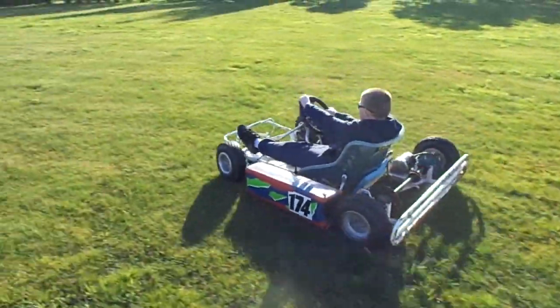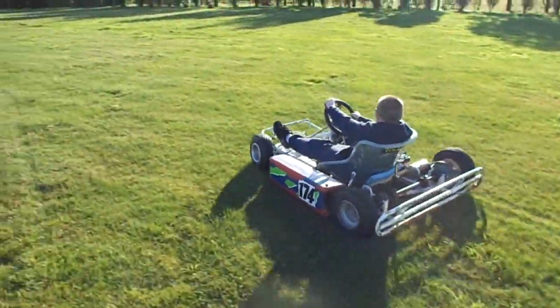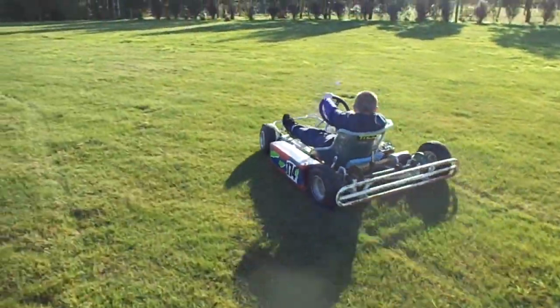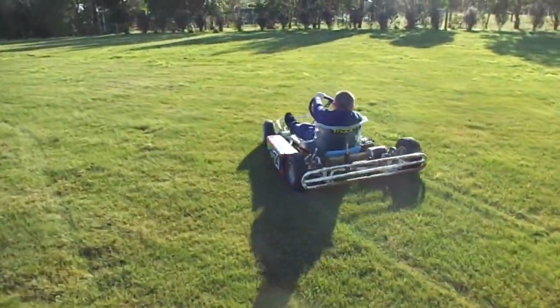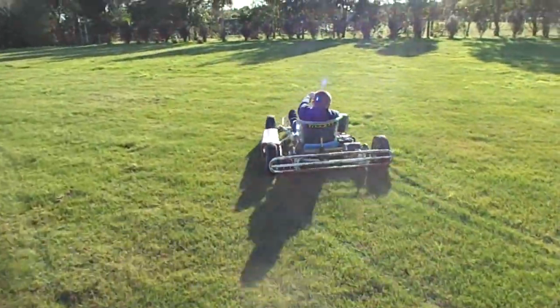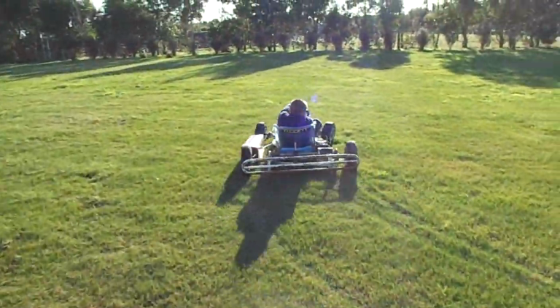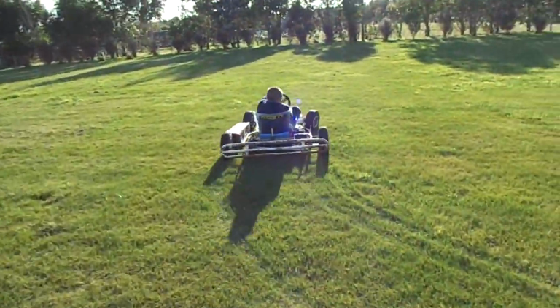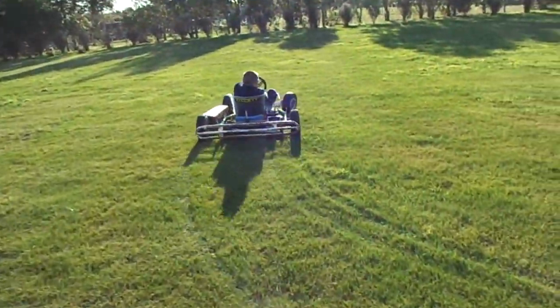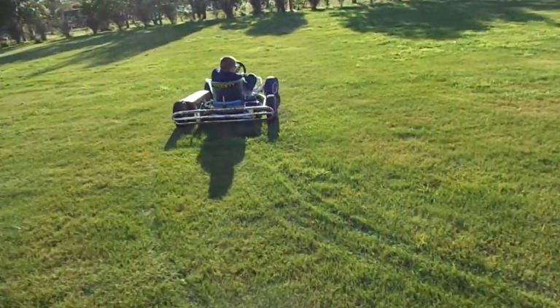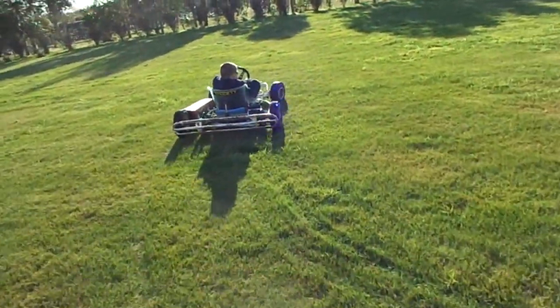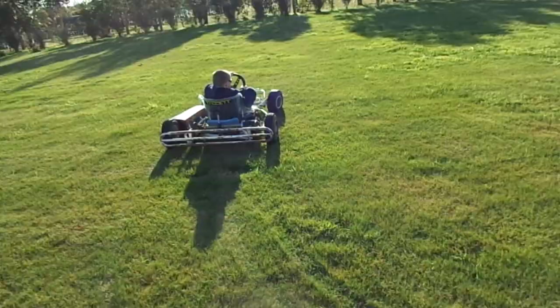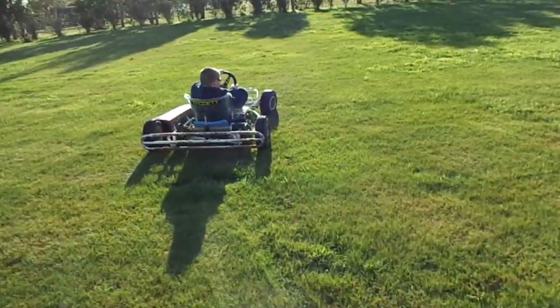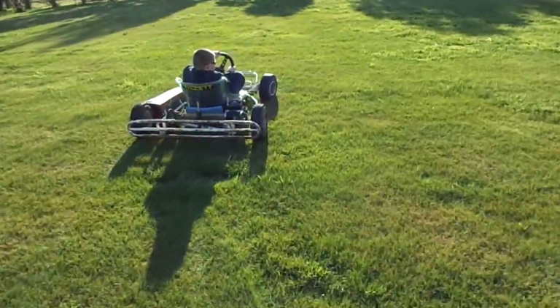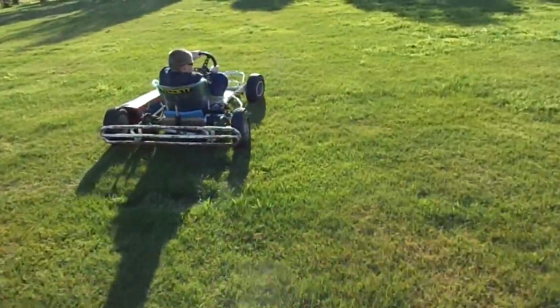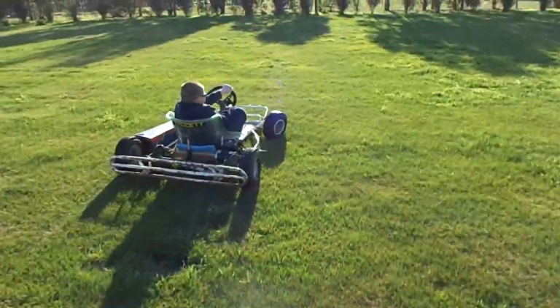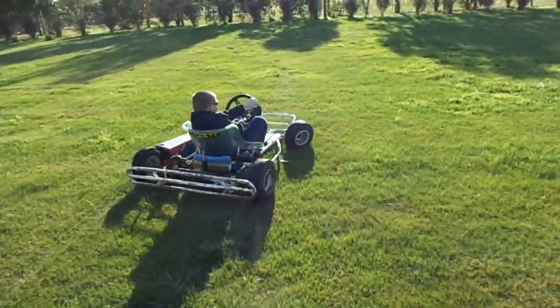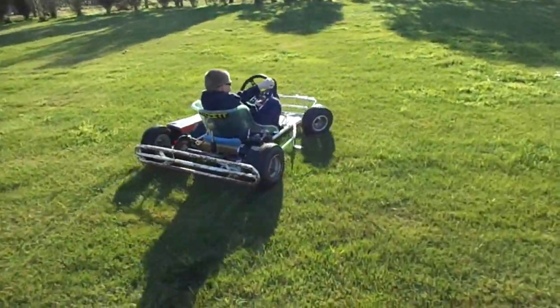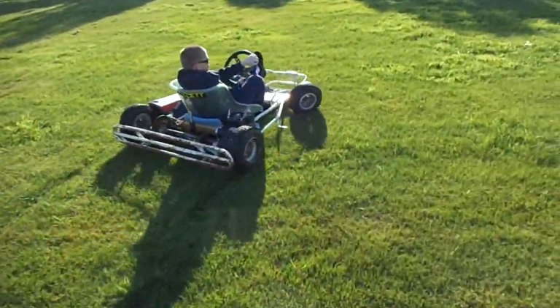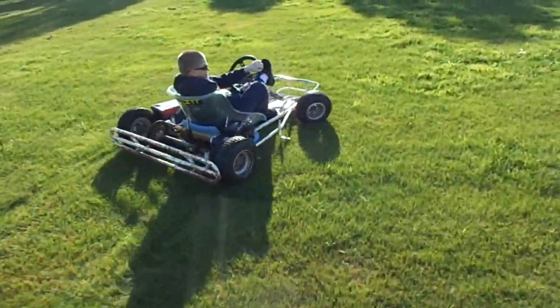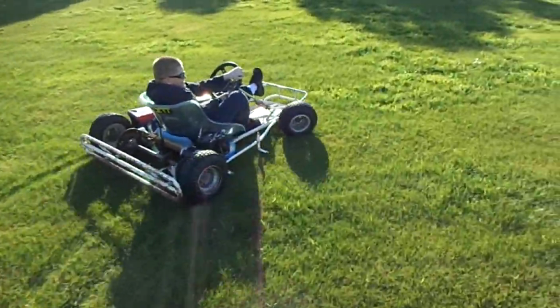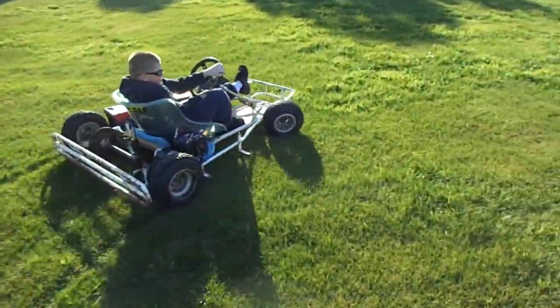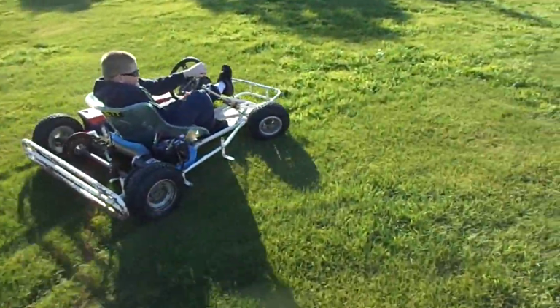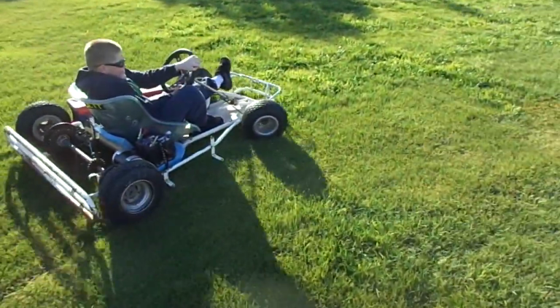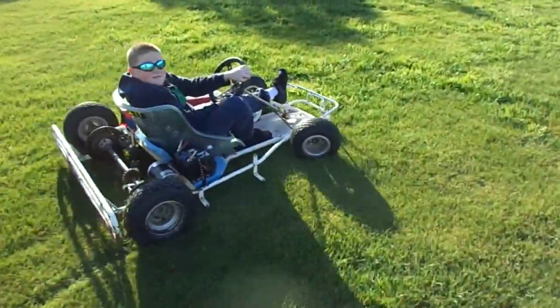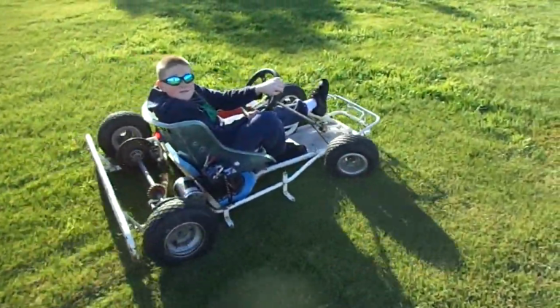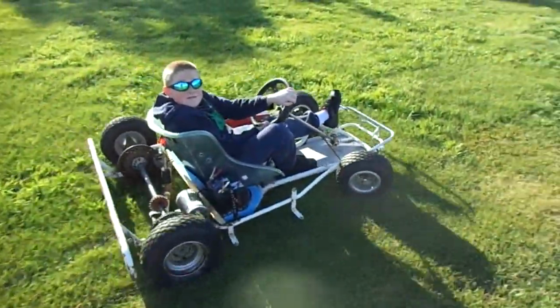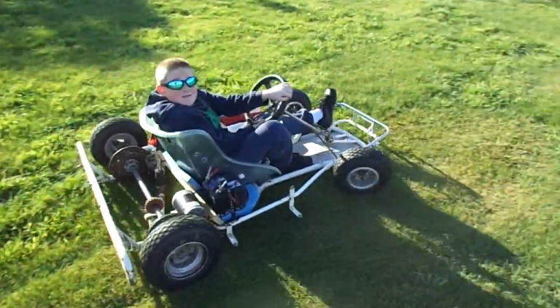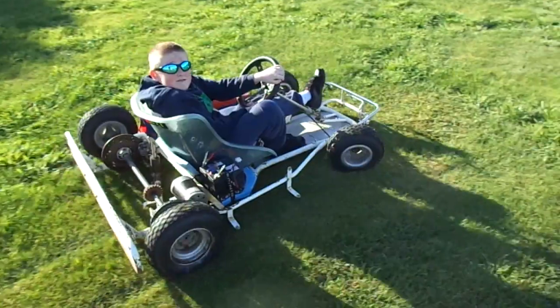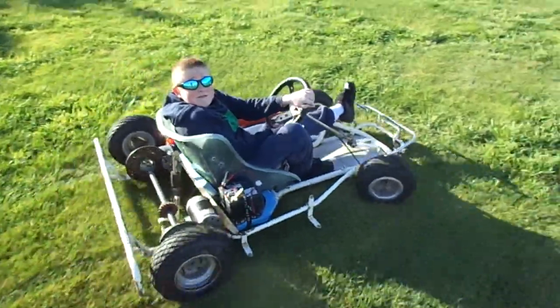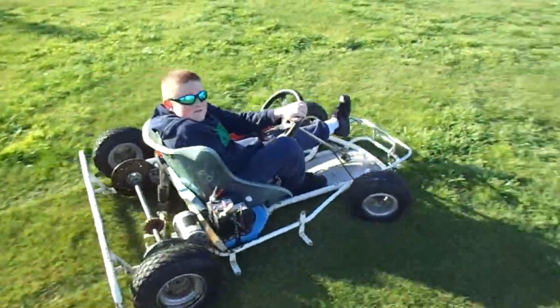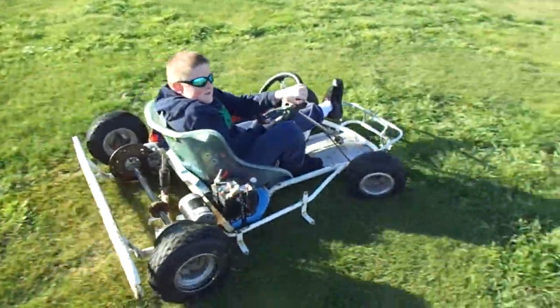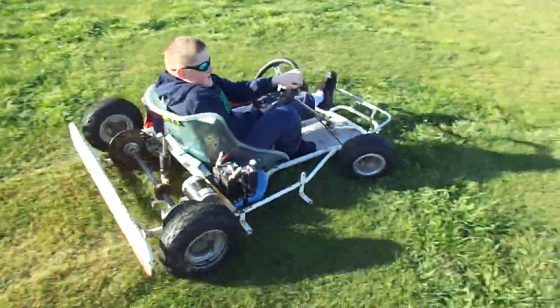Ha ha ha! The brakes work? Yep! It's pretty slow. I think we'll take it down to the road and give you a bit of a faster run, eh?